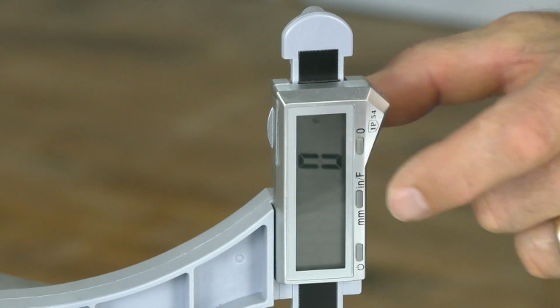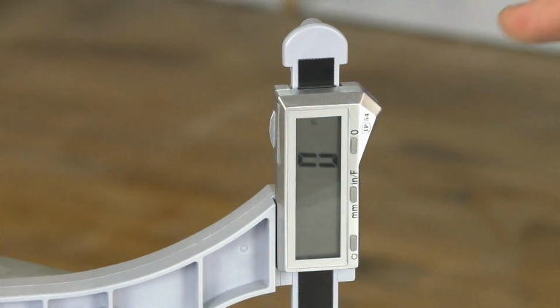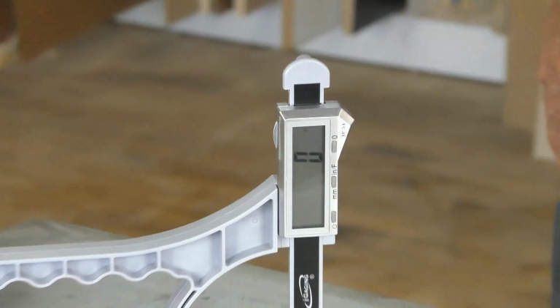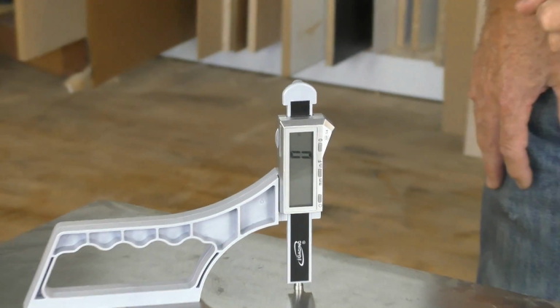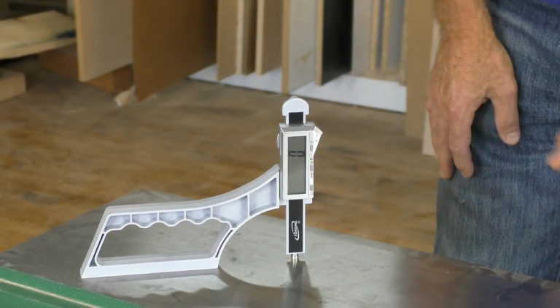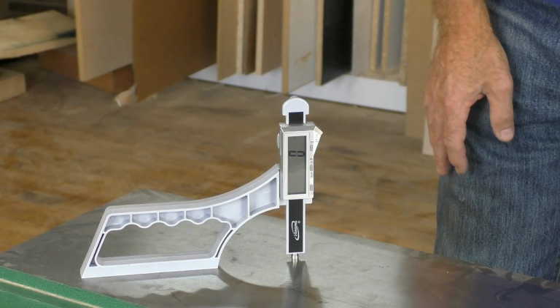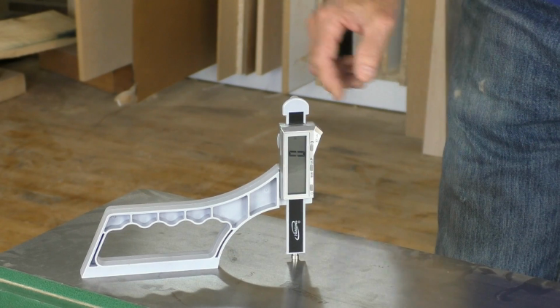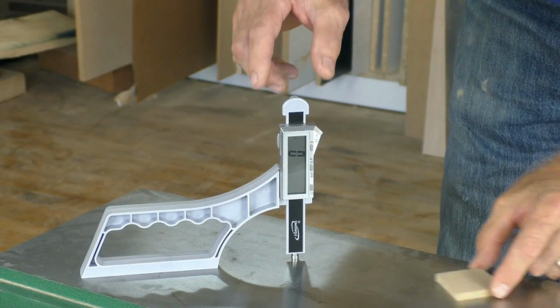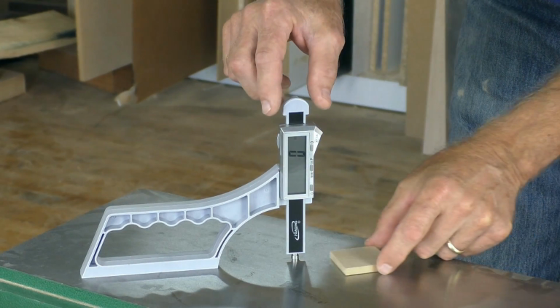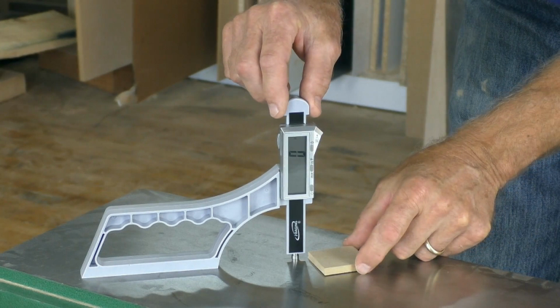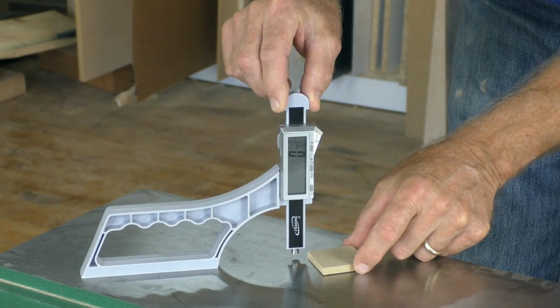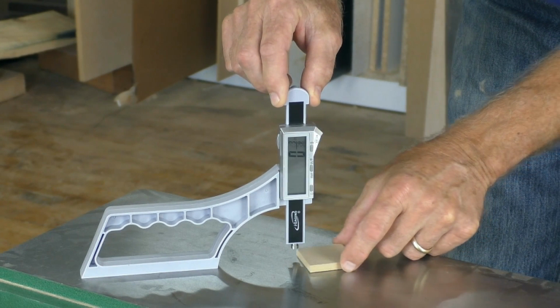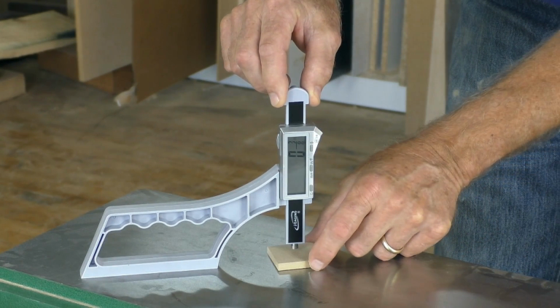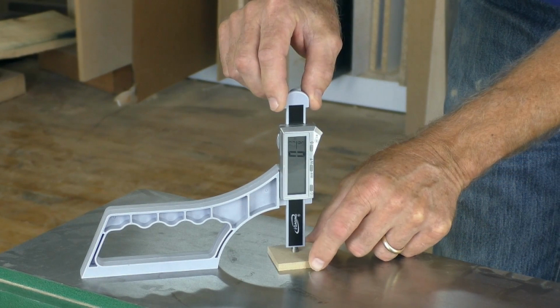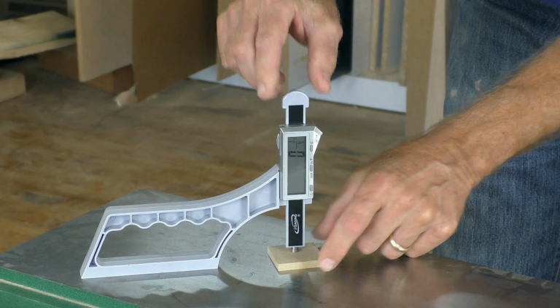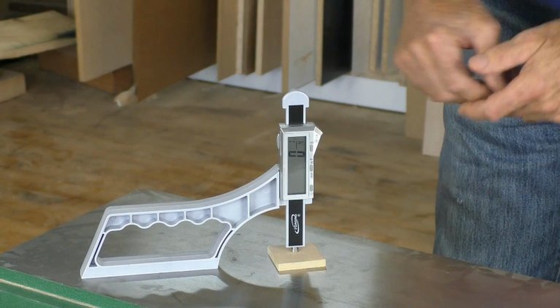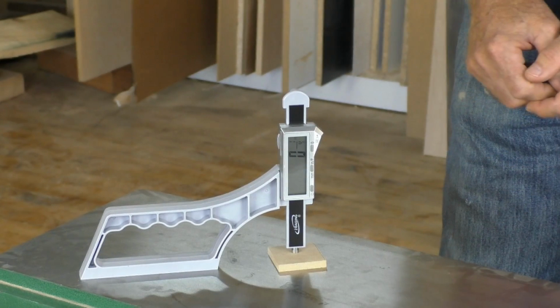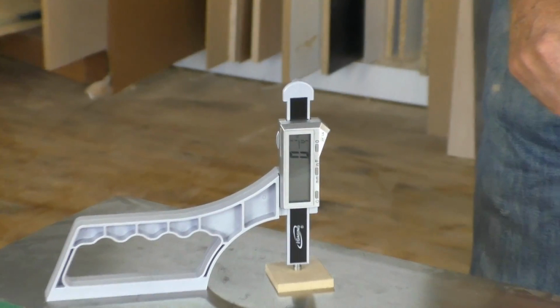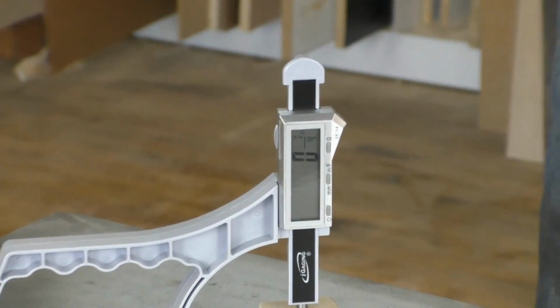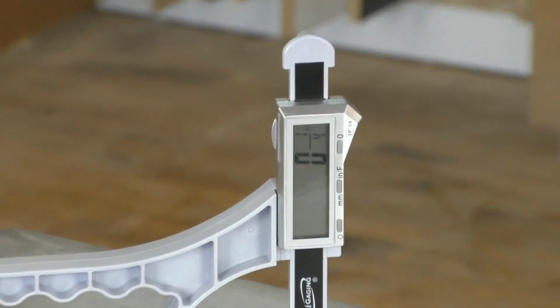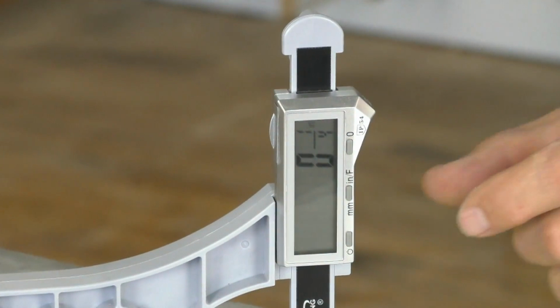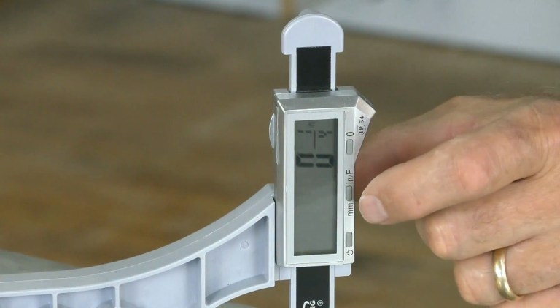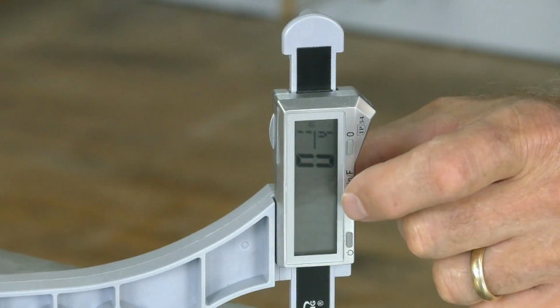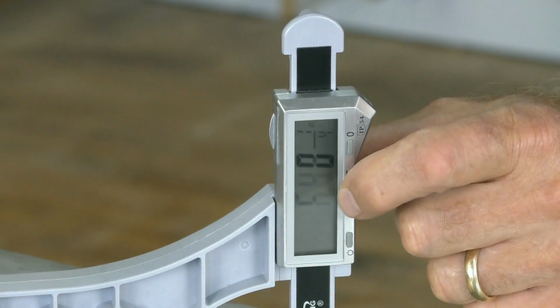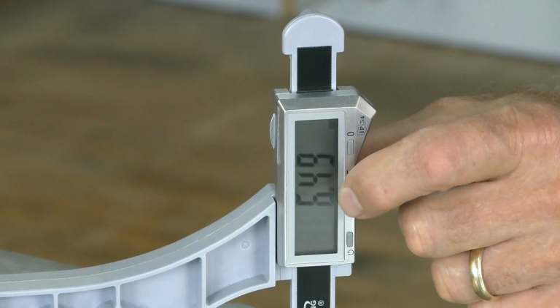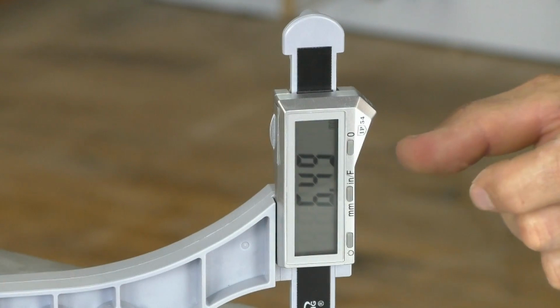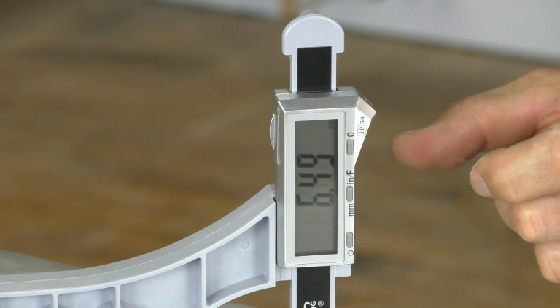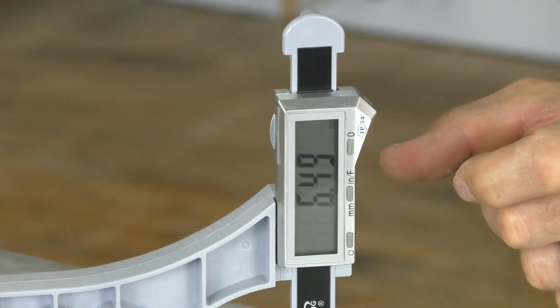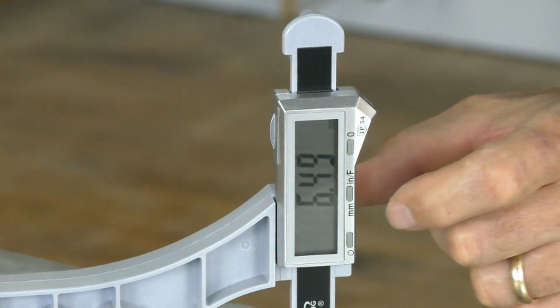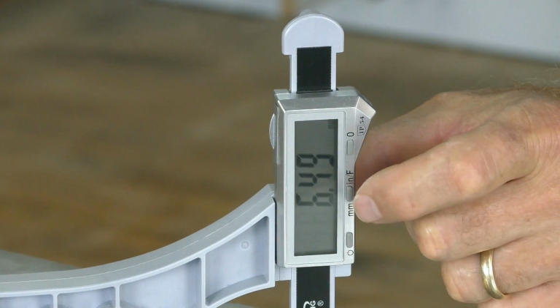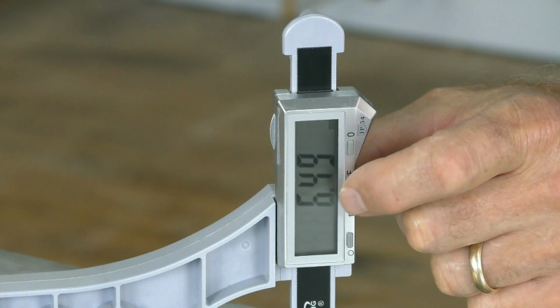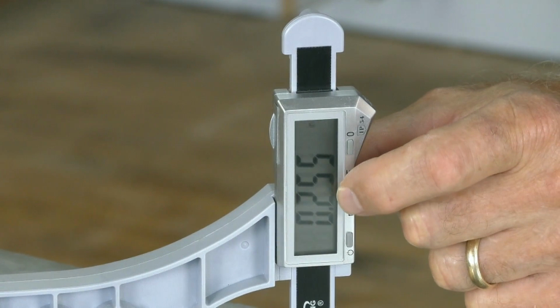The digital display and control buttons make it easy to zero out the plunger. When taking measurements, you can change the readout at the push of a button, from fractions to millimeters to decimal-equivalent fractions of an inch. It's that easy.